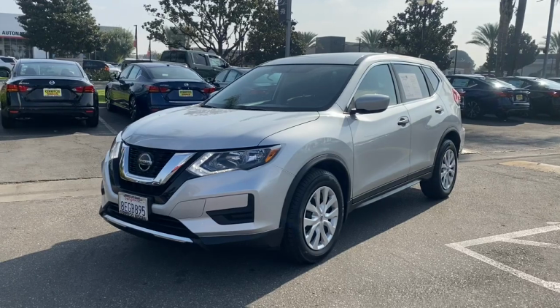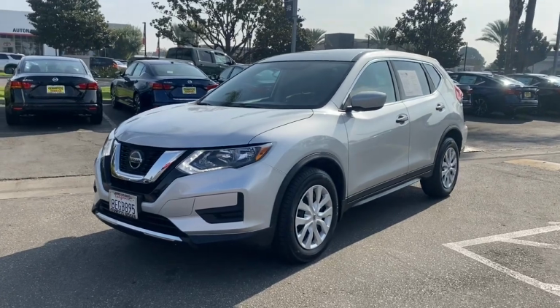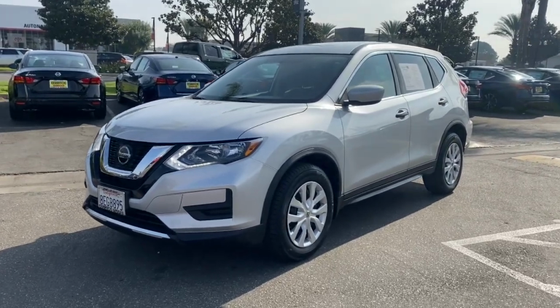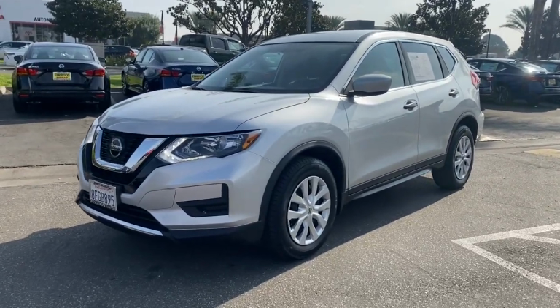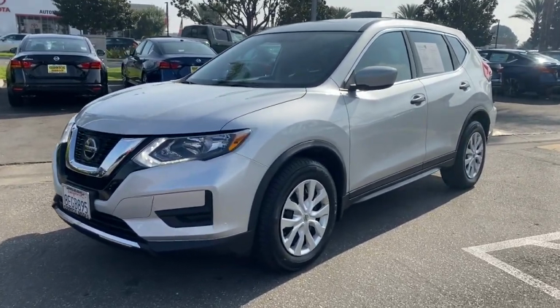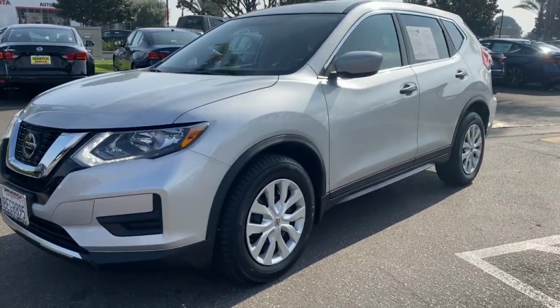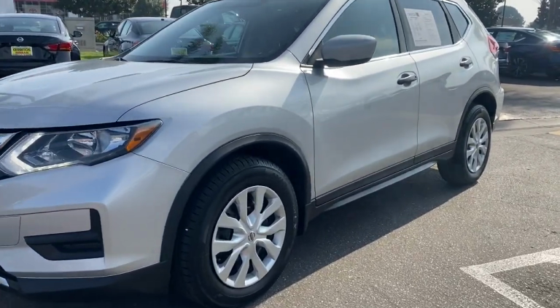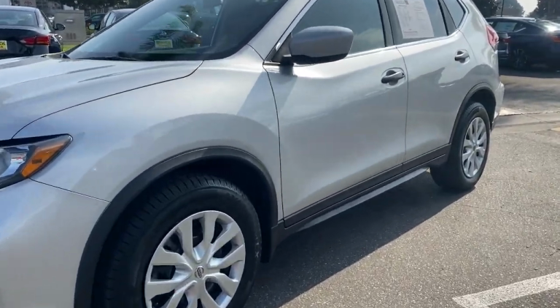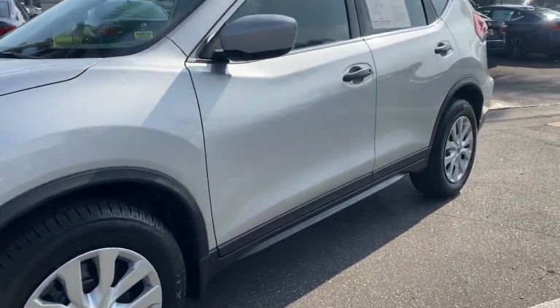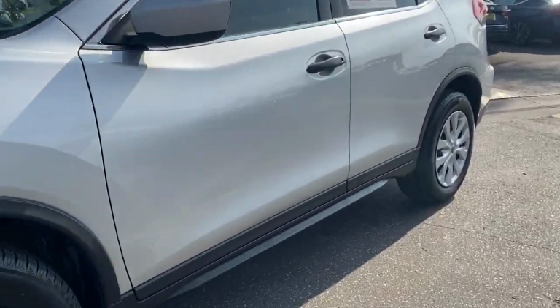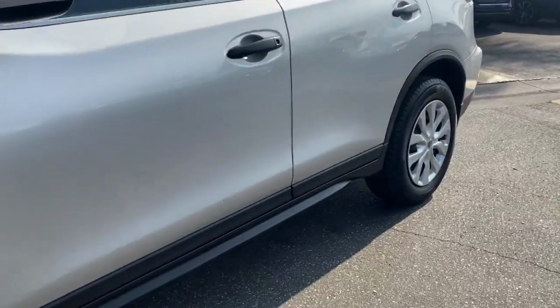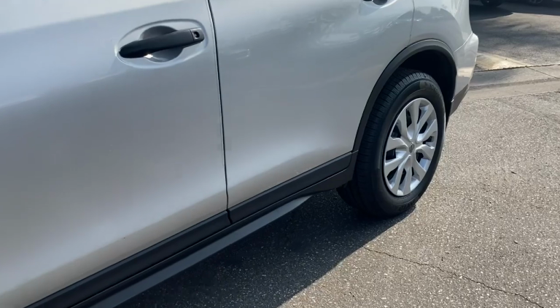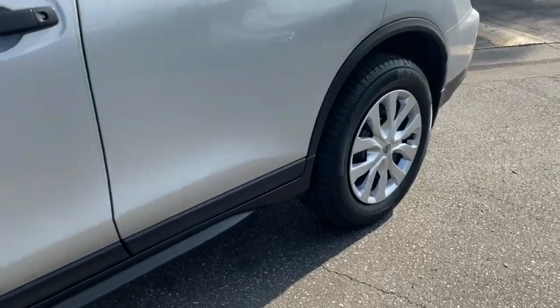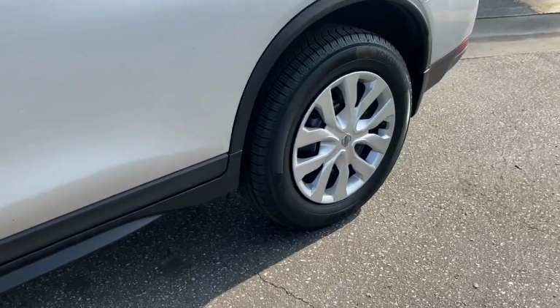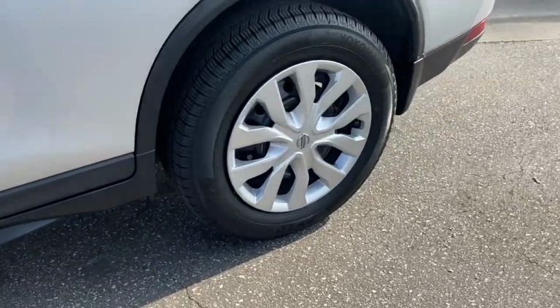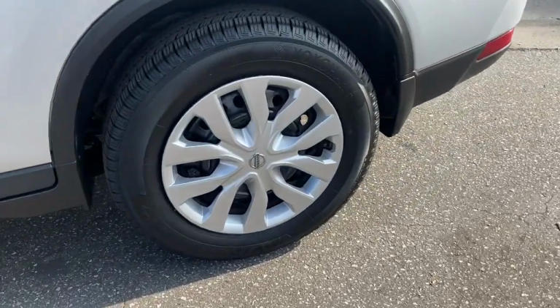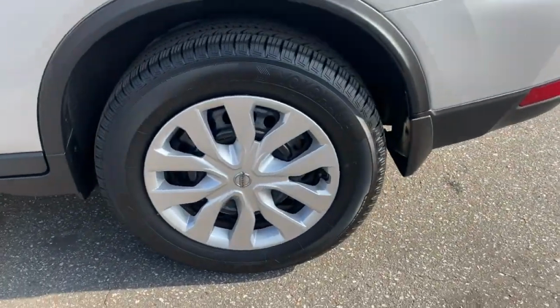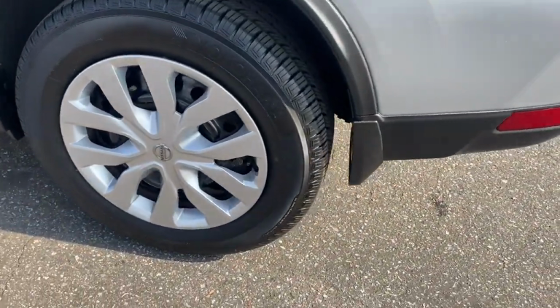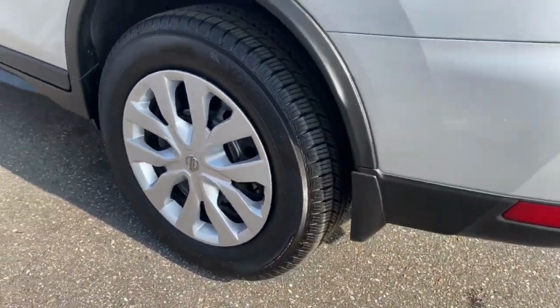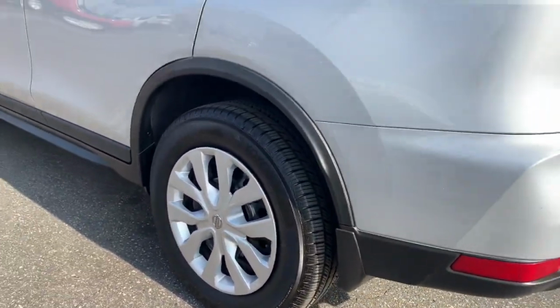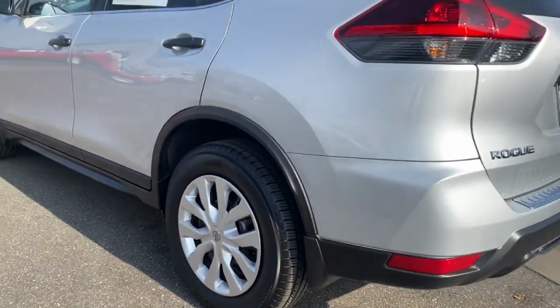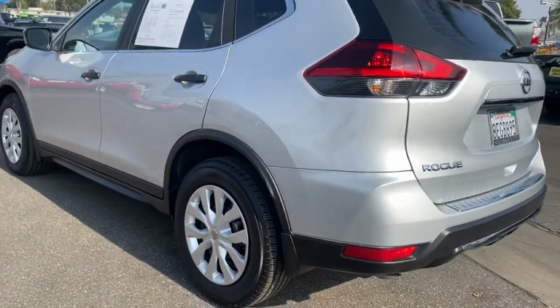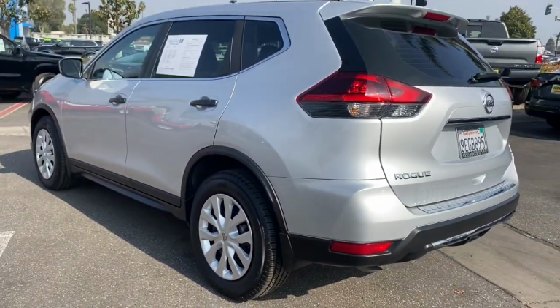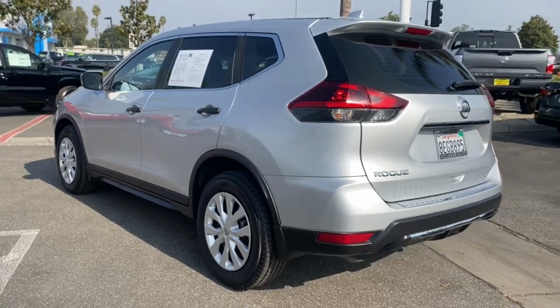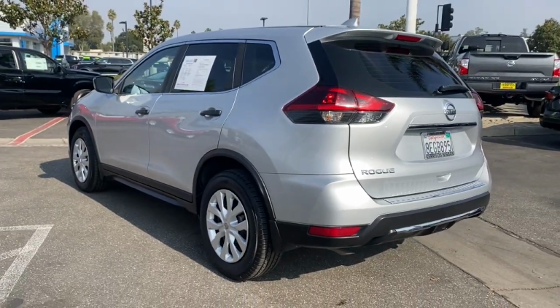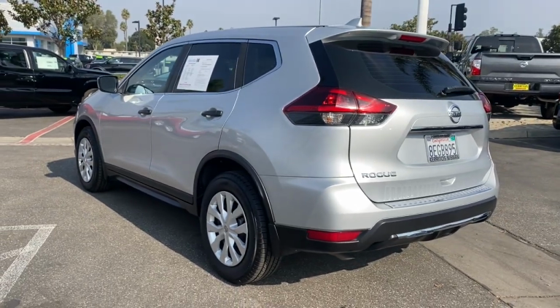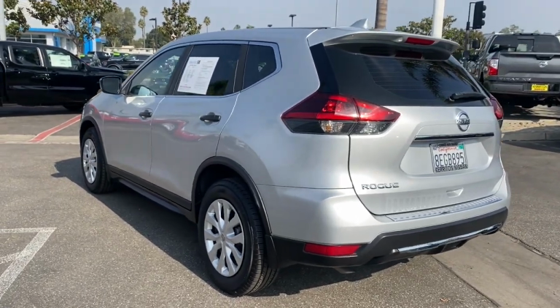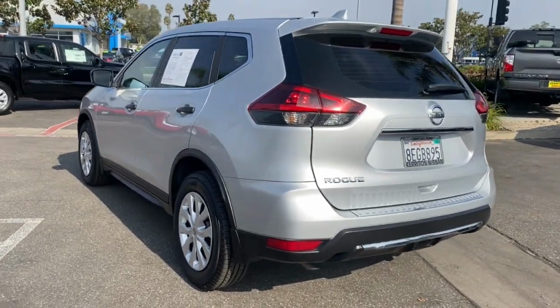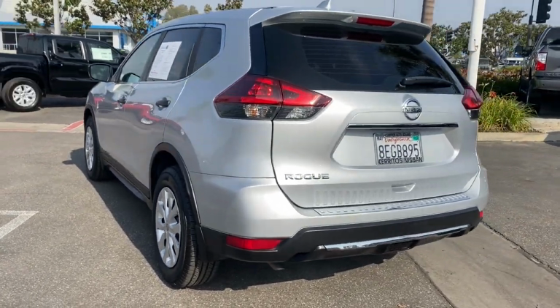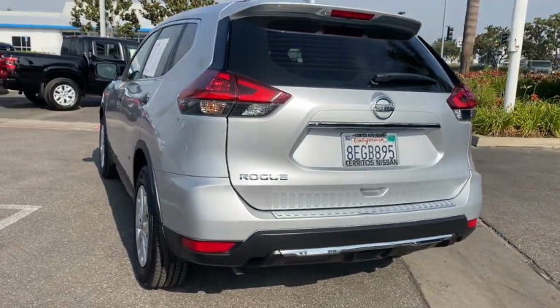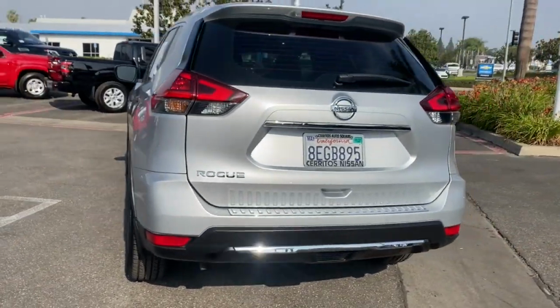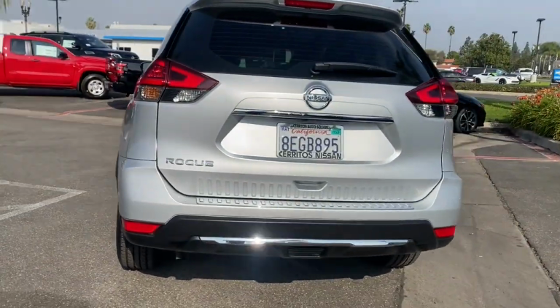You will love the features of this 2018 Nissan Rogue. With less than 80,000 miles on the odometer, this vehicle stands out from the rest. Start planning your family road trips in this comfortable, well-equipped Rogue.